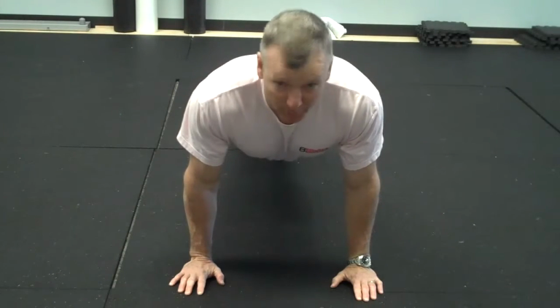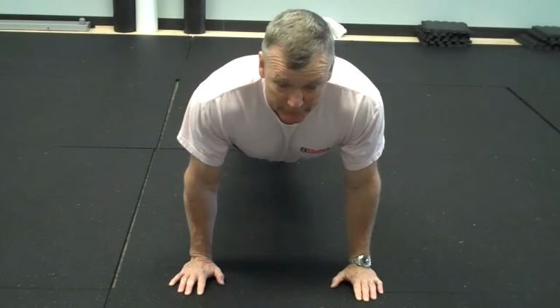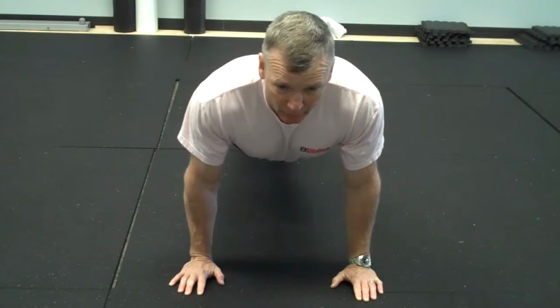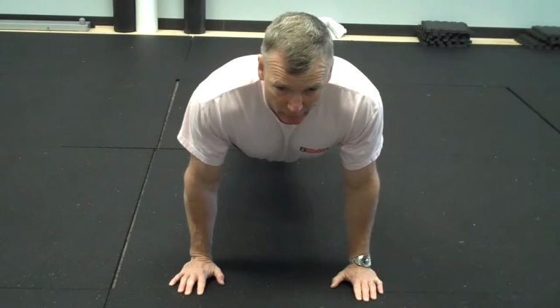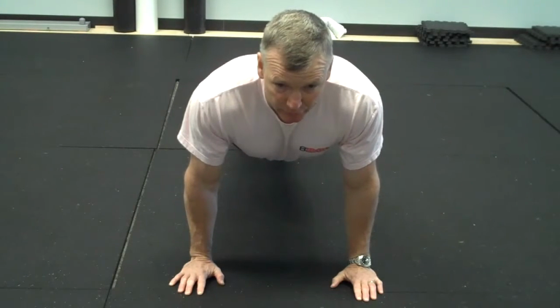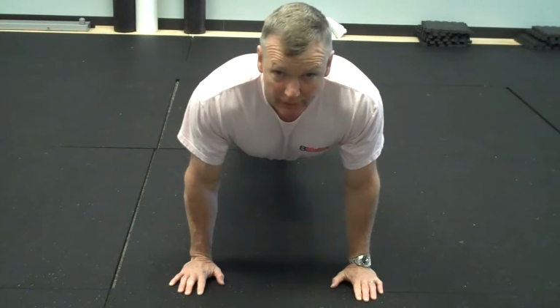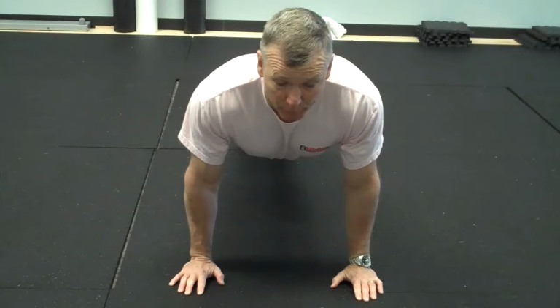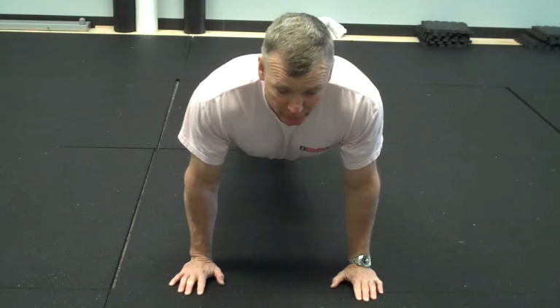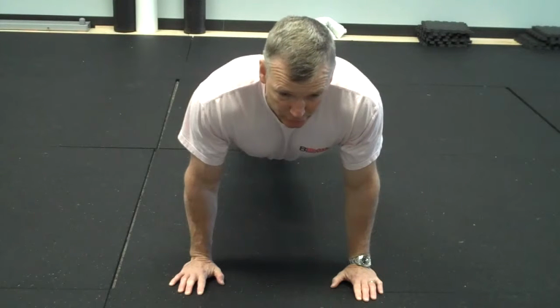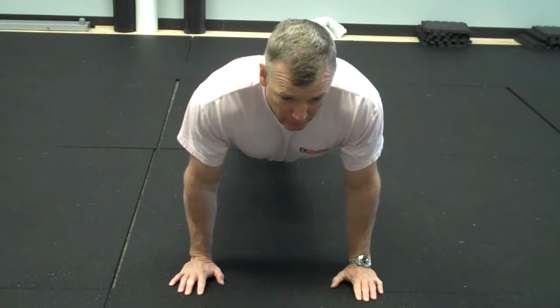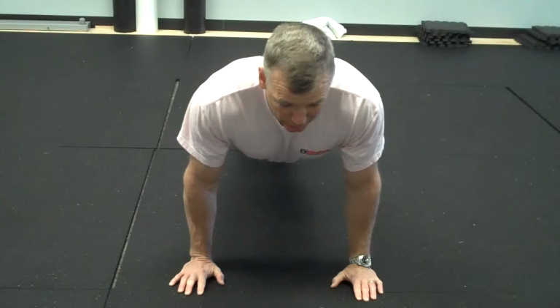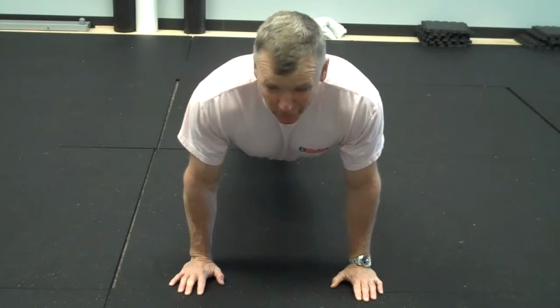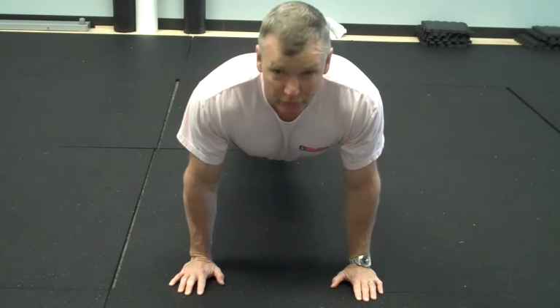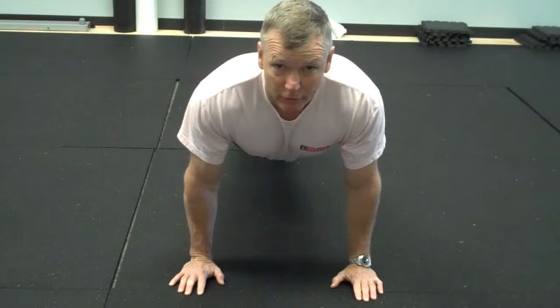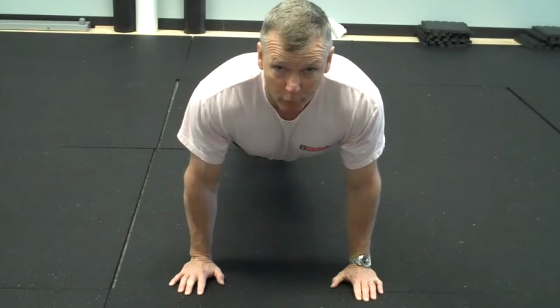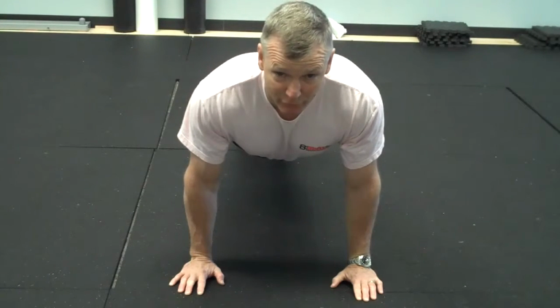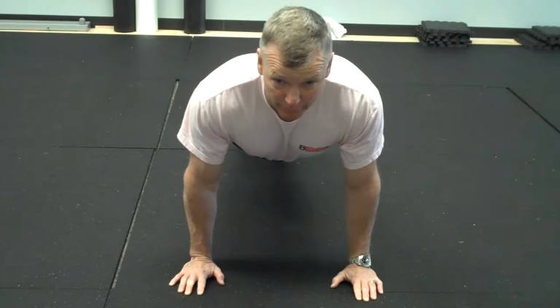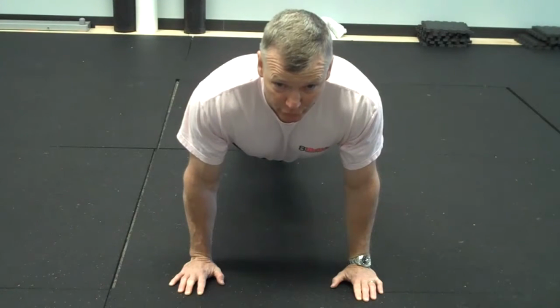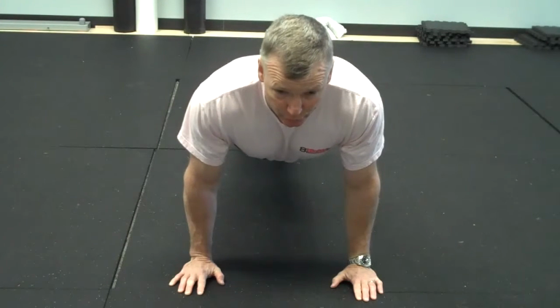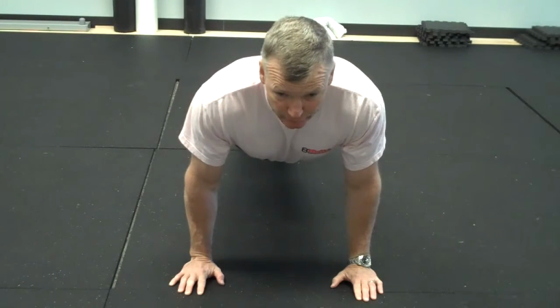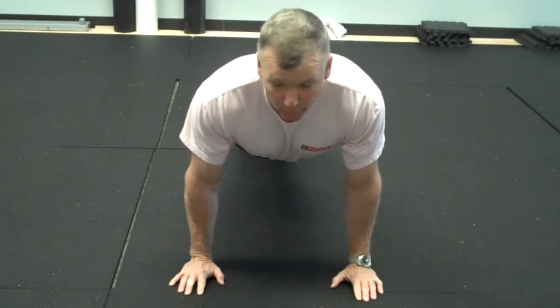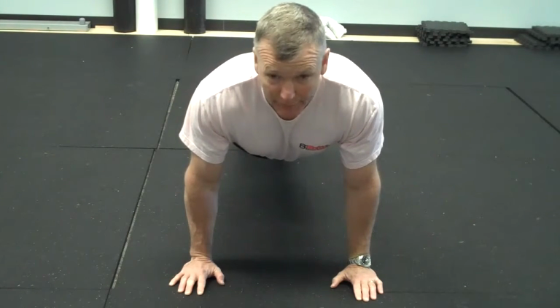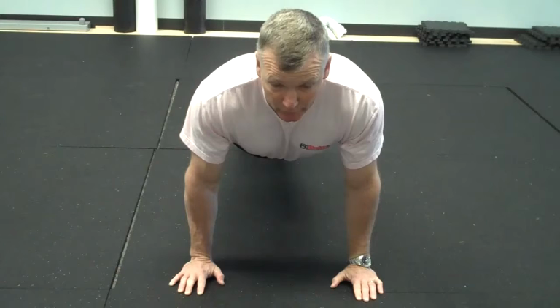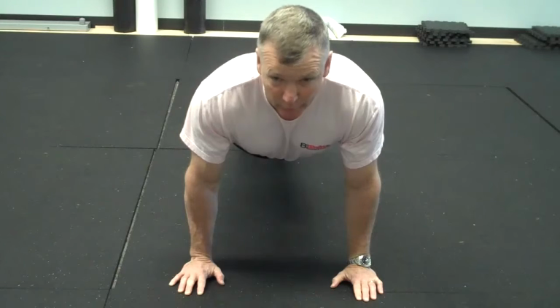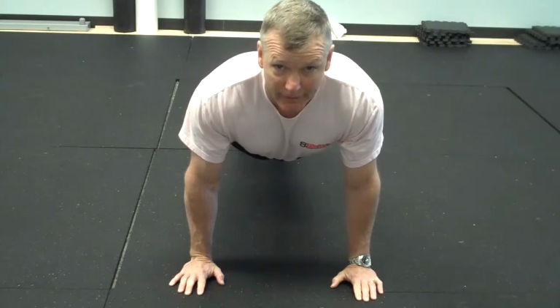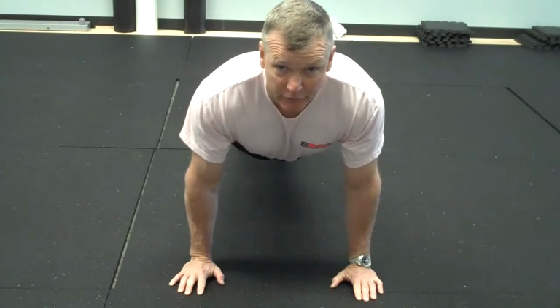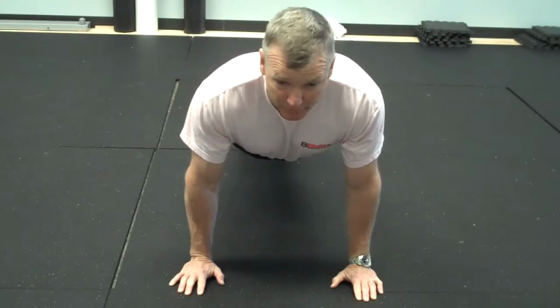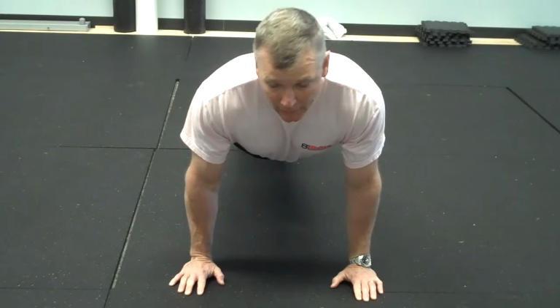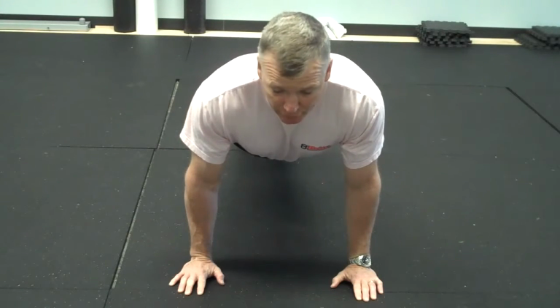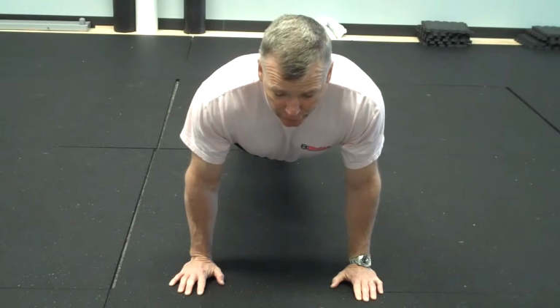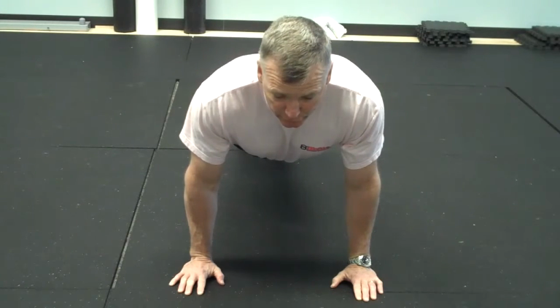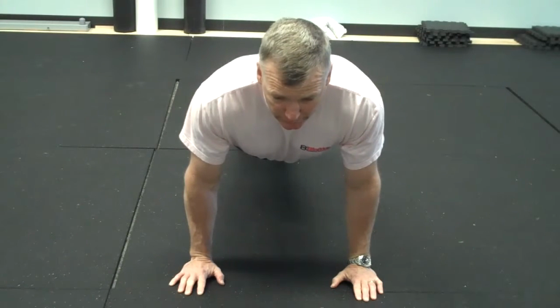We're keeping our arms and elbows in close because the further out you go, the more apt you are to damage your shoulders. We don't want anybody hurt. We want everybody to have a good time. Make sure they're doing things correctly.